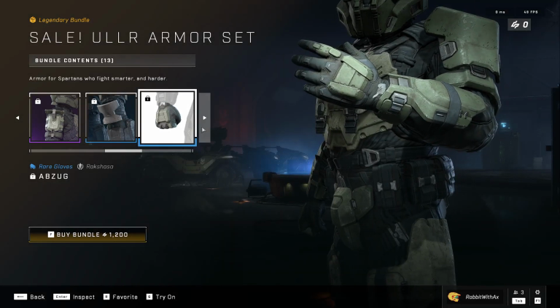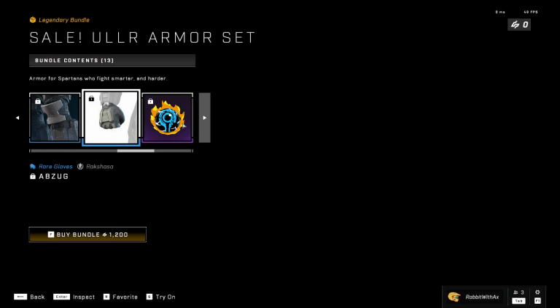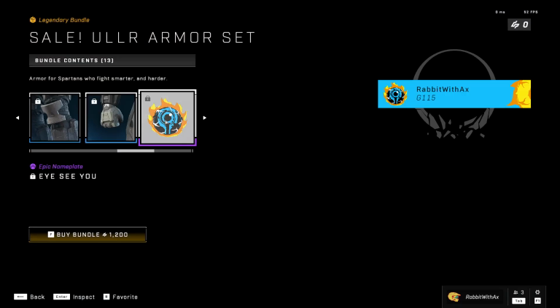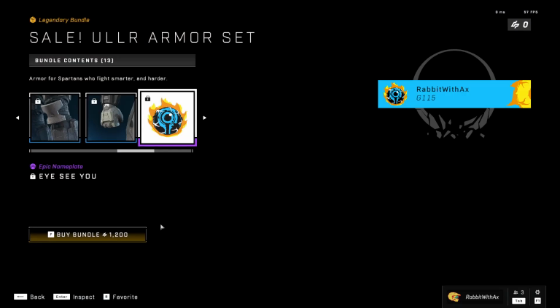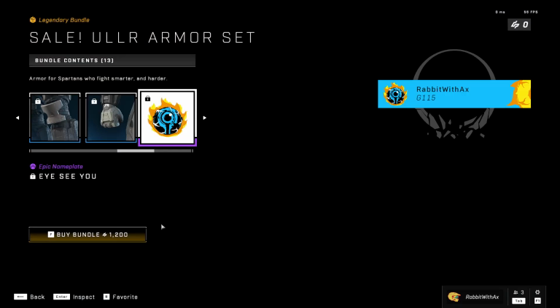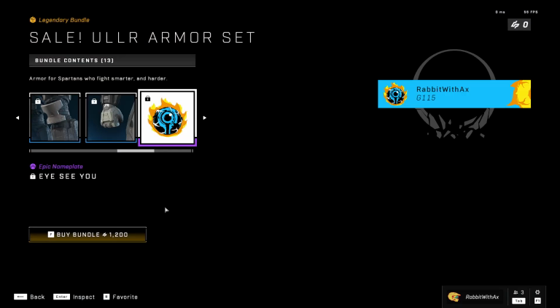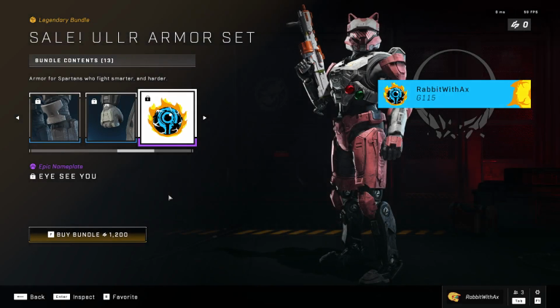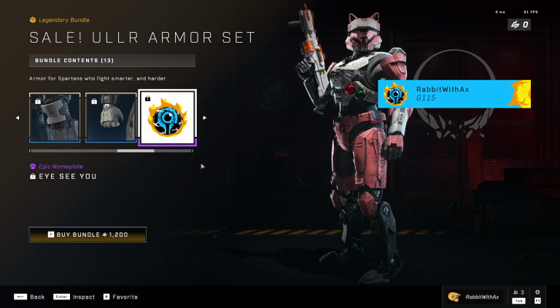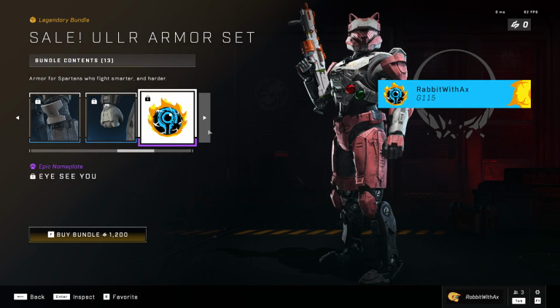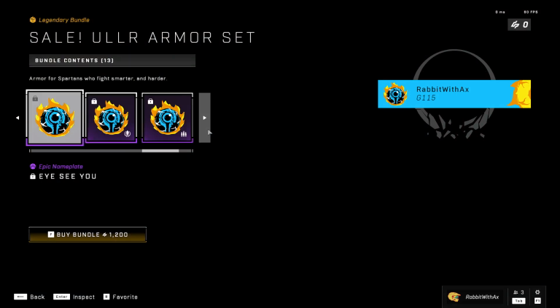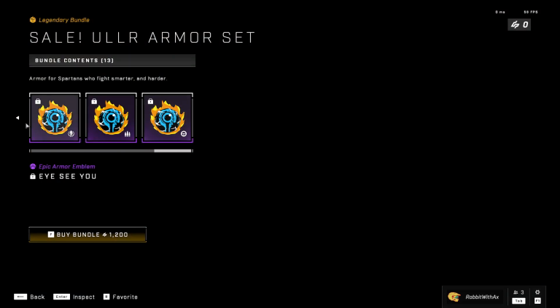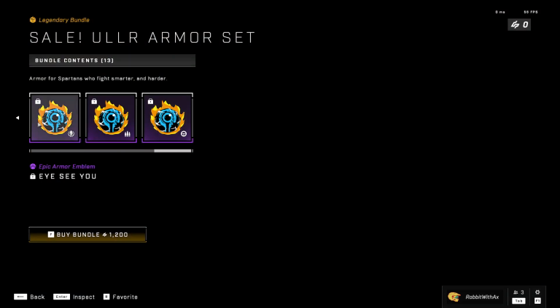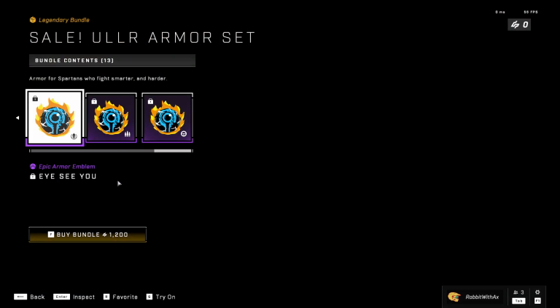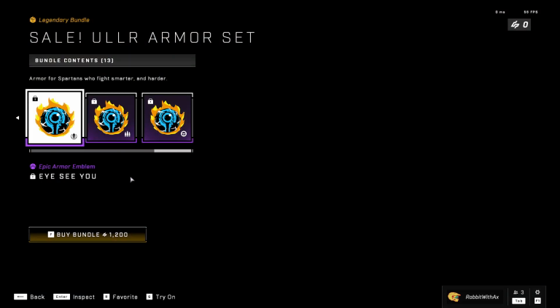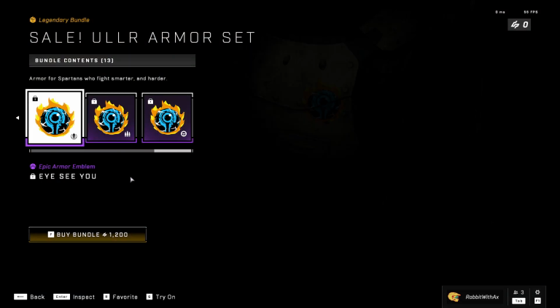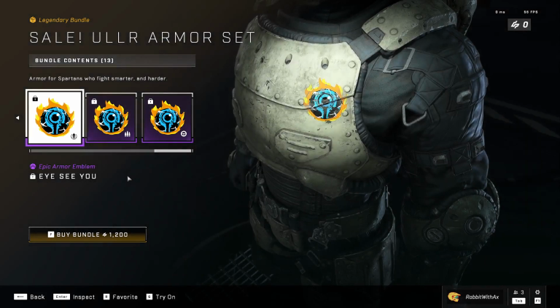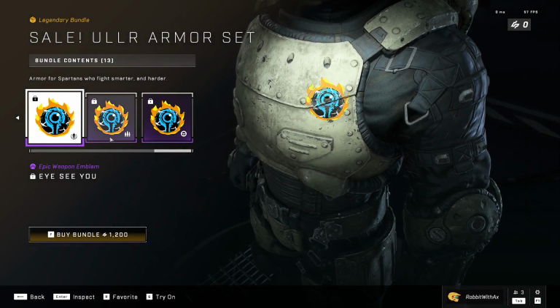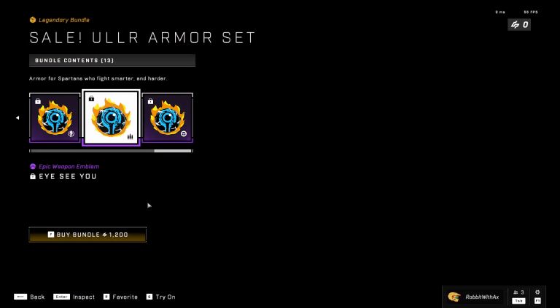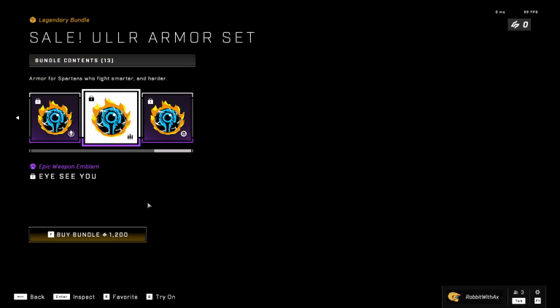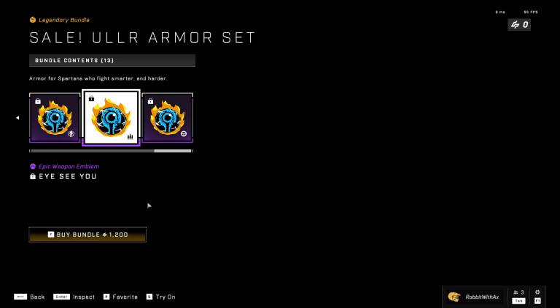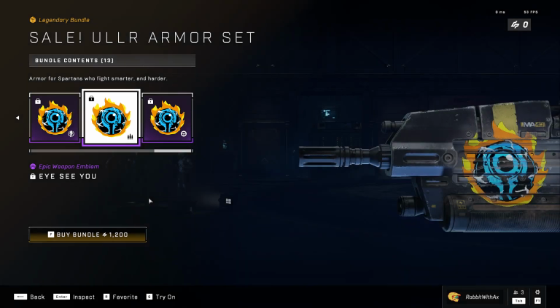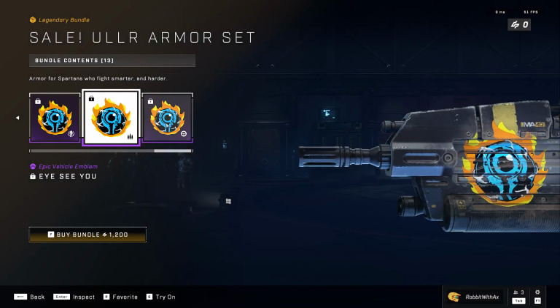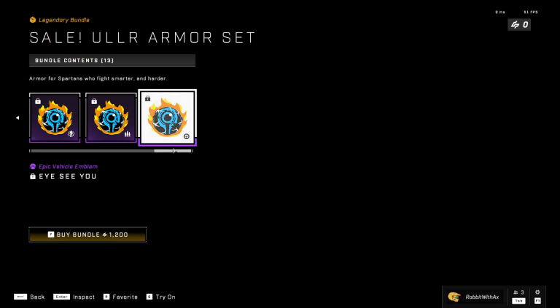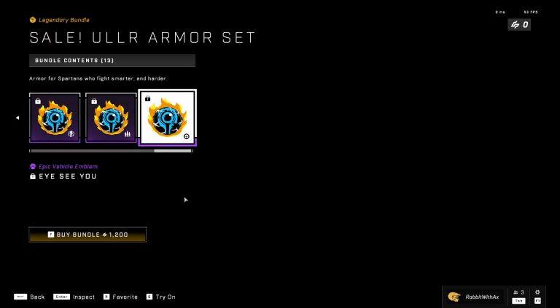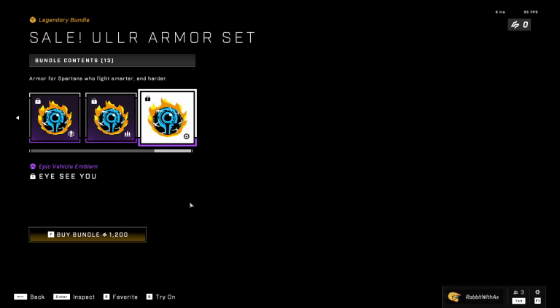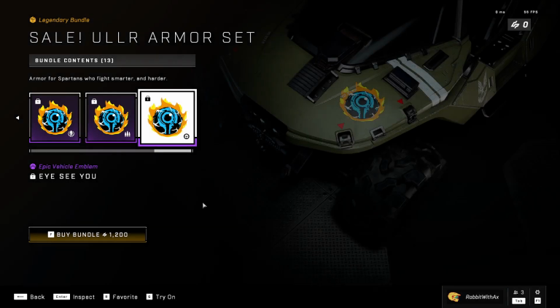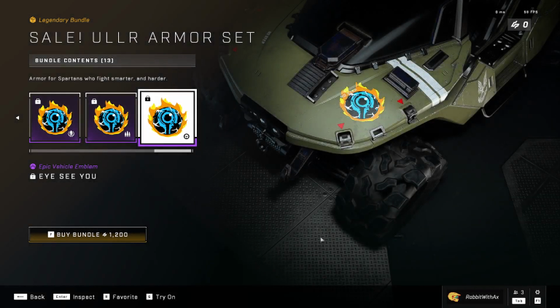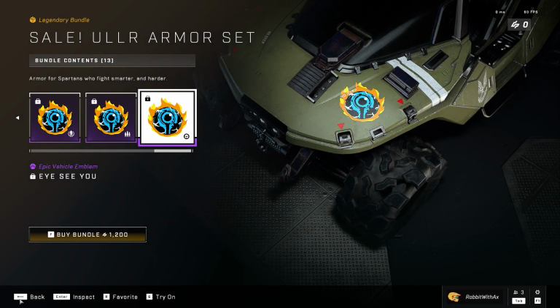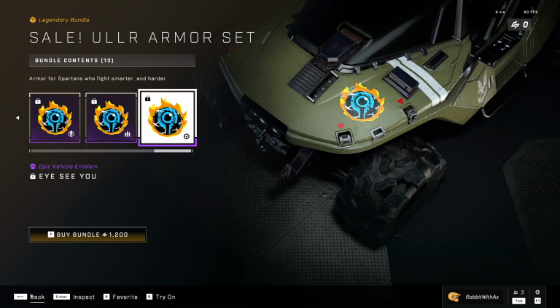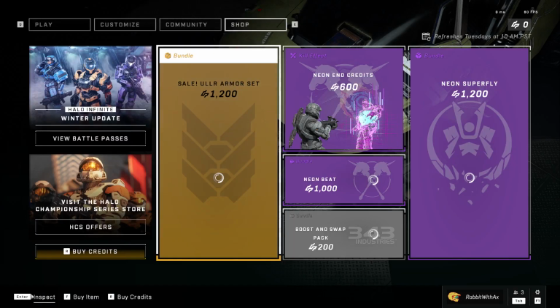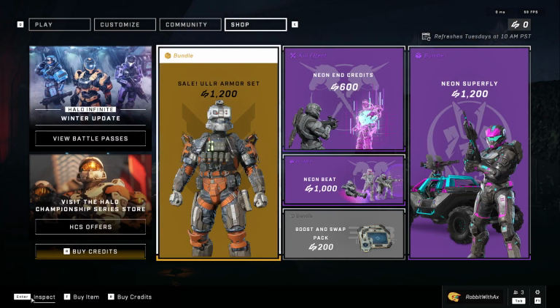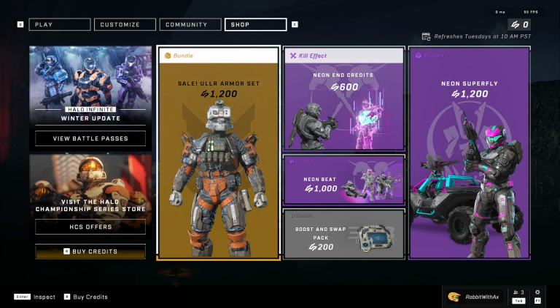The Absa Gloves — it feels like we're doing gloves that often — the ICU Nameplate, Arm Ramblin Weapon Emblem, and Vik Ramblin. Very nice, not too bad for $1,200.